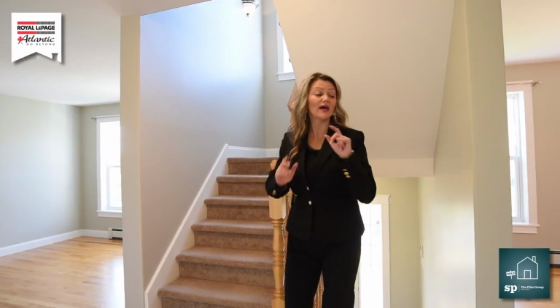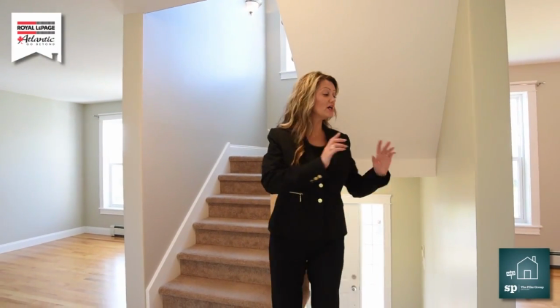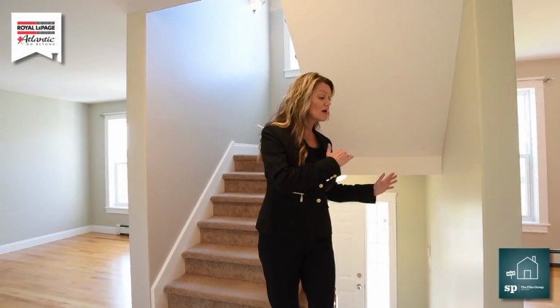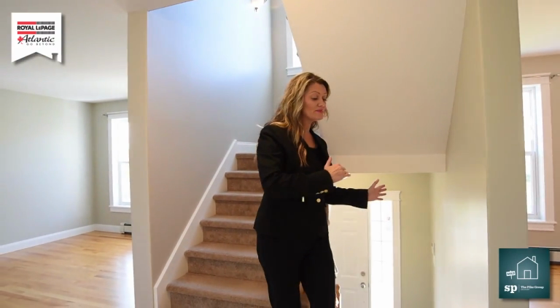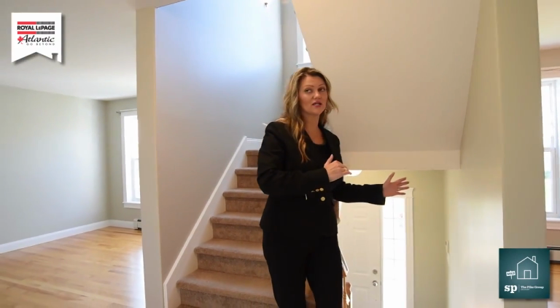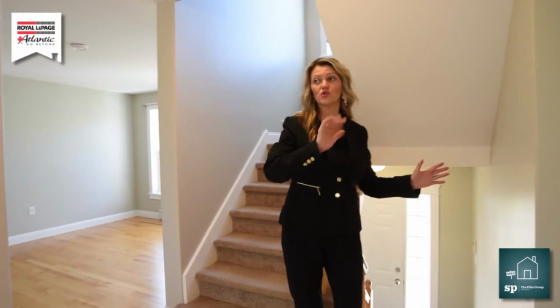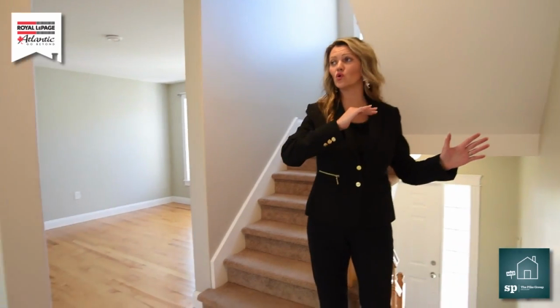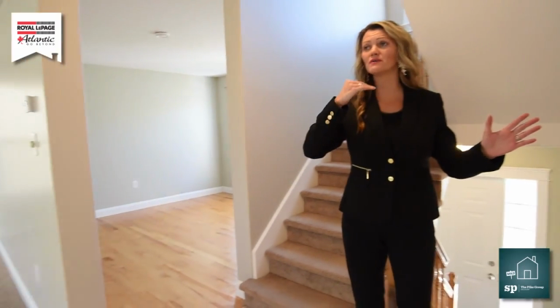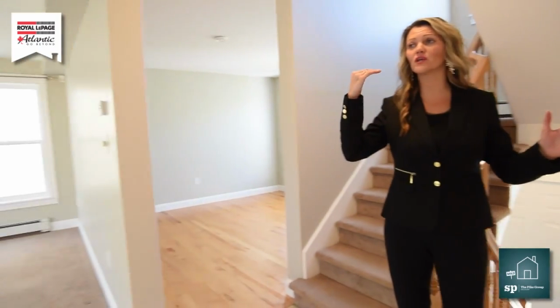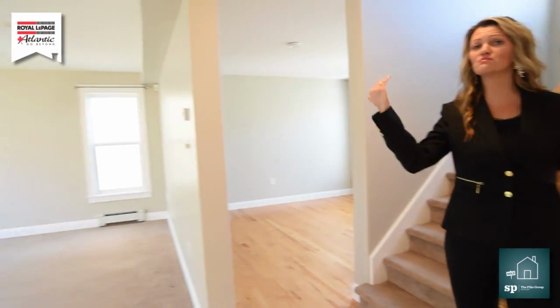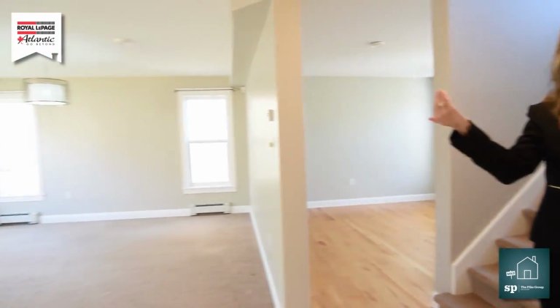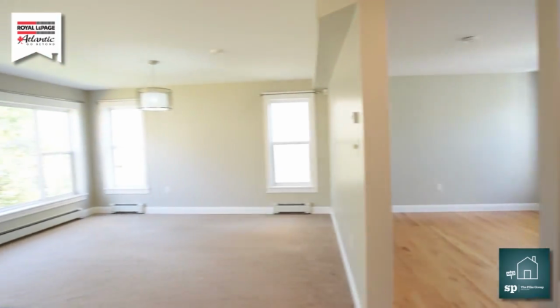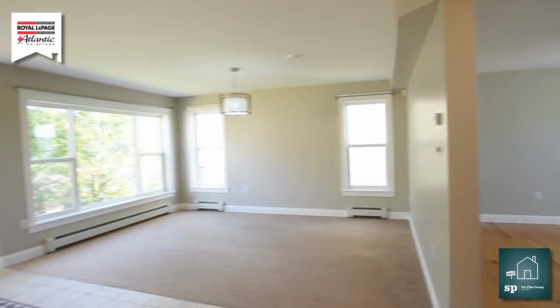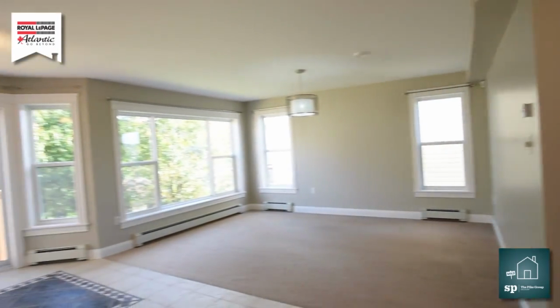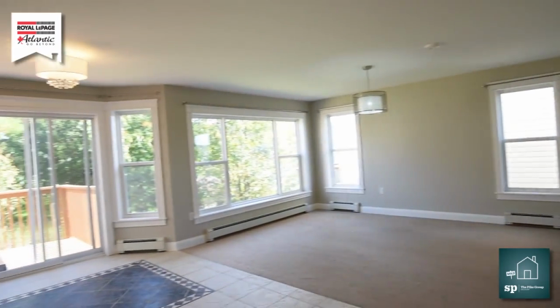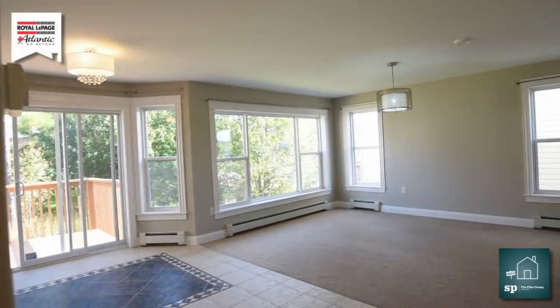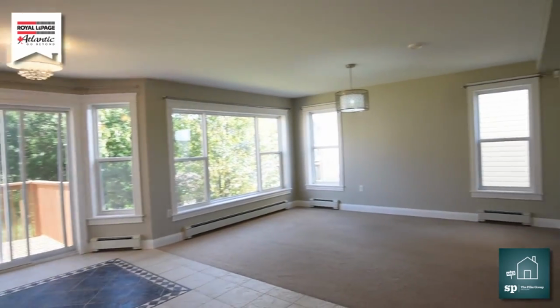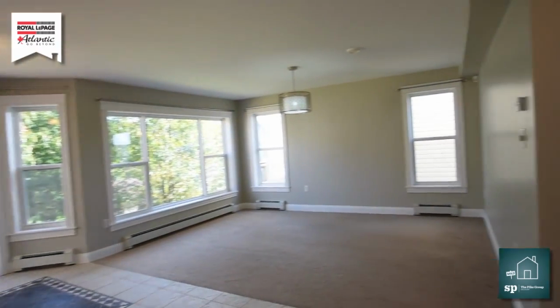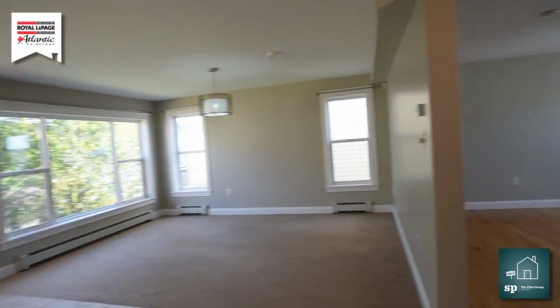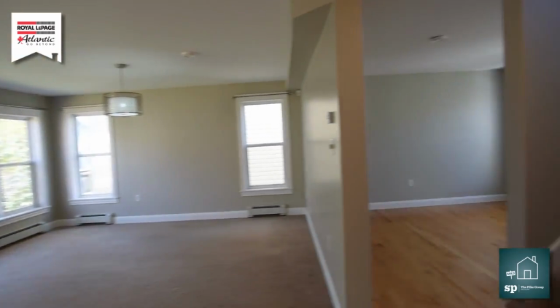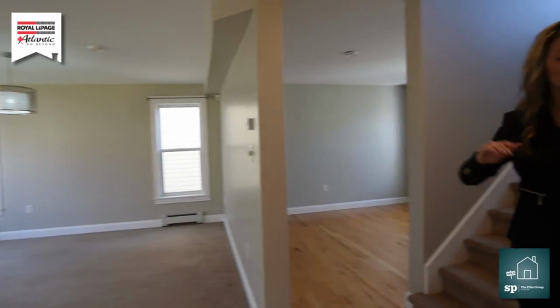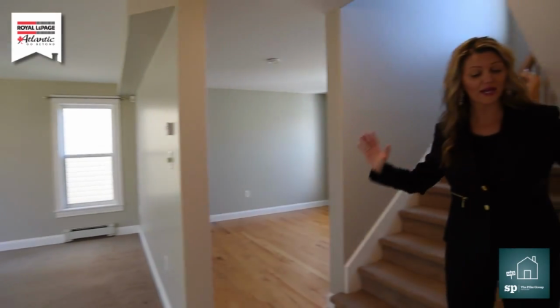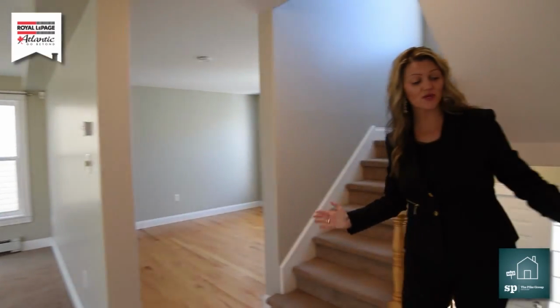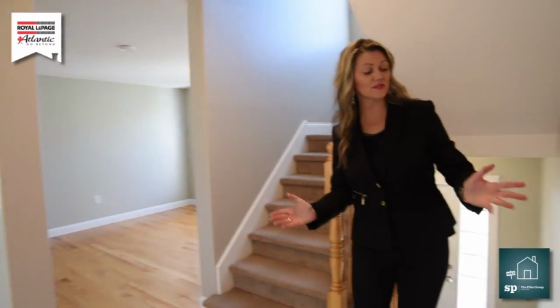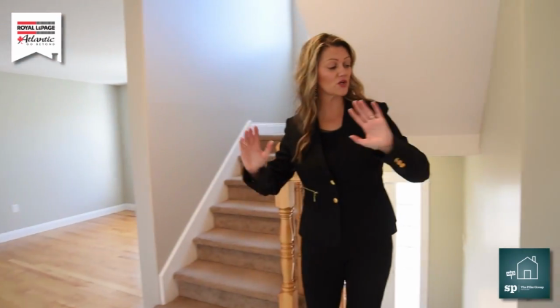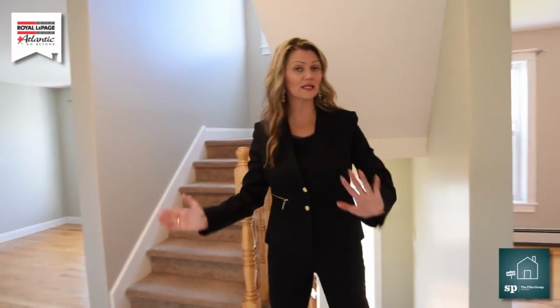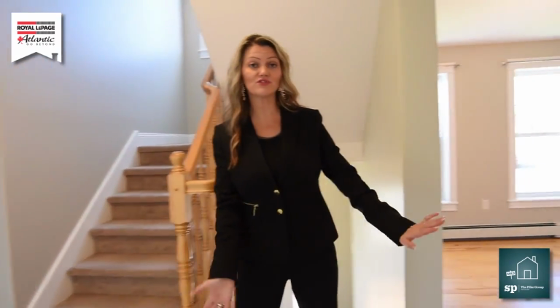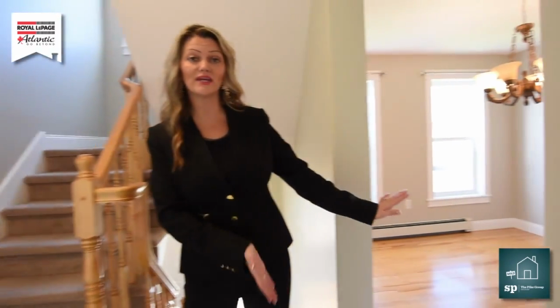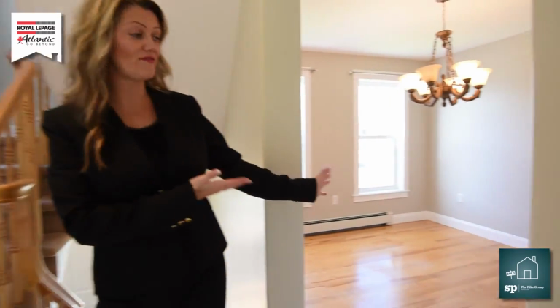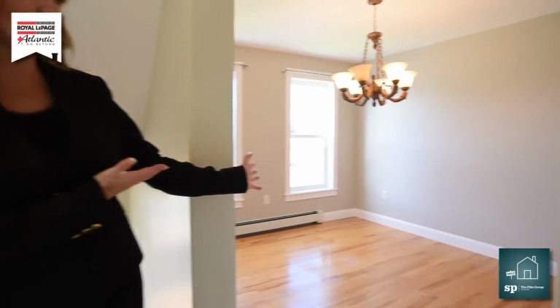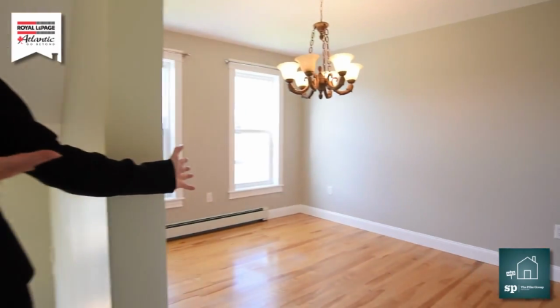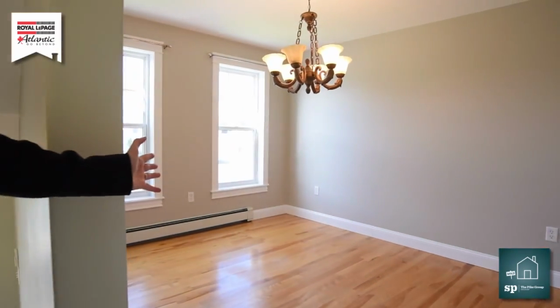As you come up the stairs, you are going to be greeted with this beautiful open concept, which we'll show in more detail in a second. But as we come up the stairs to the left, we have our formal dining room.